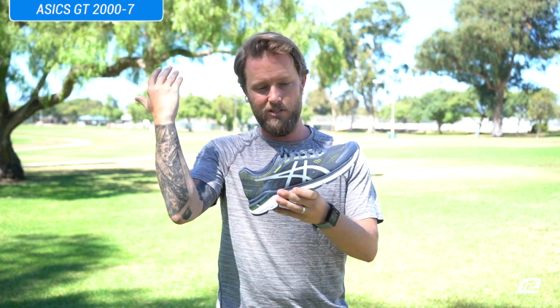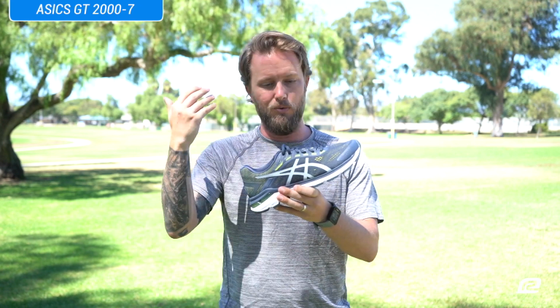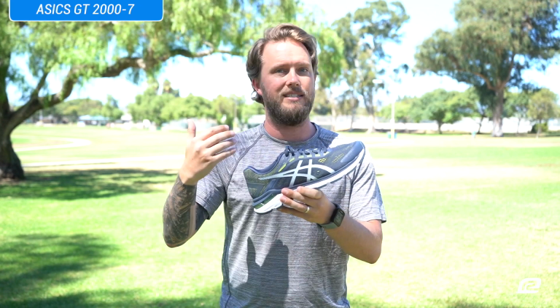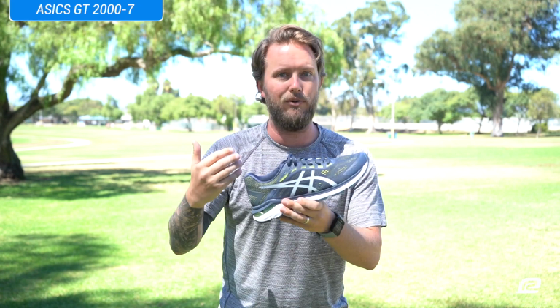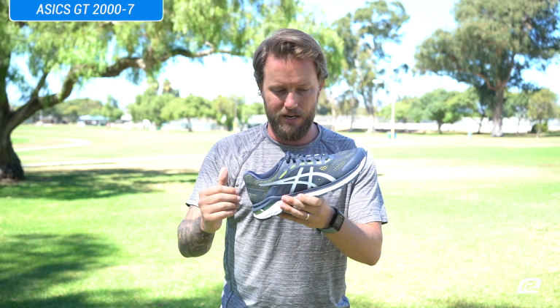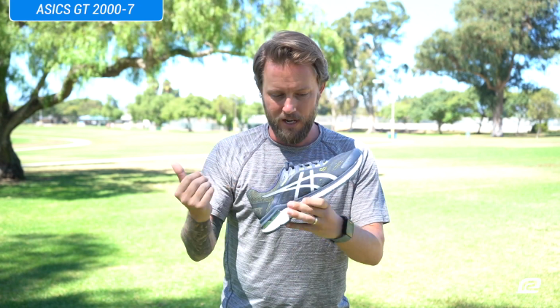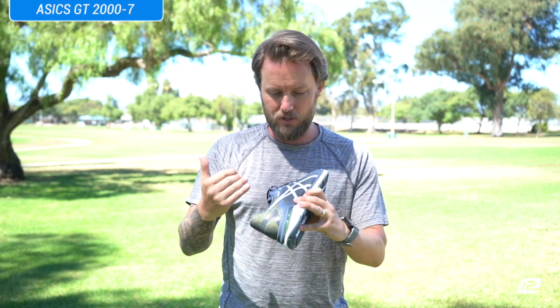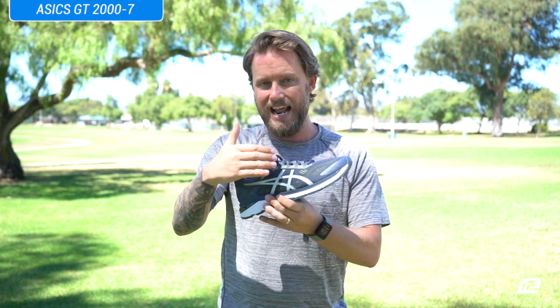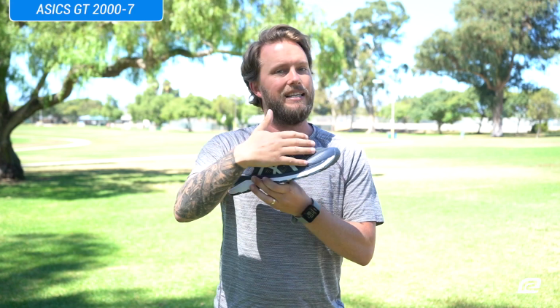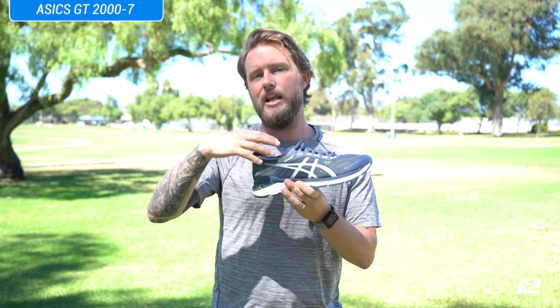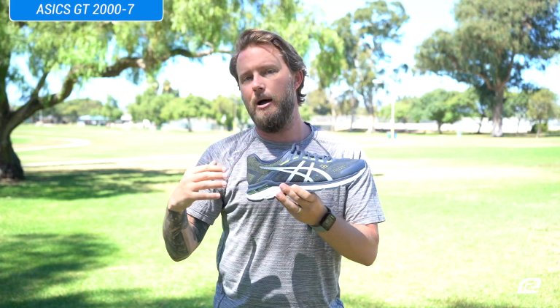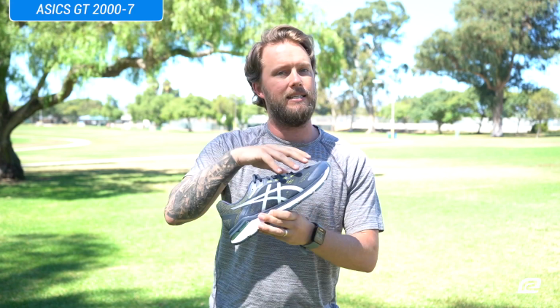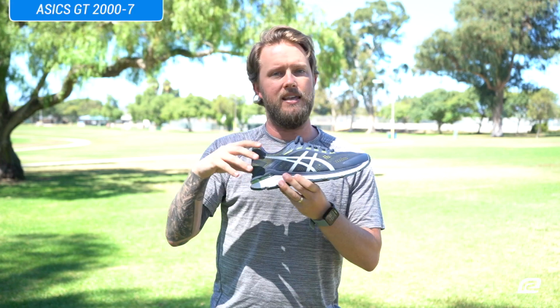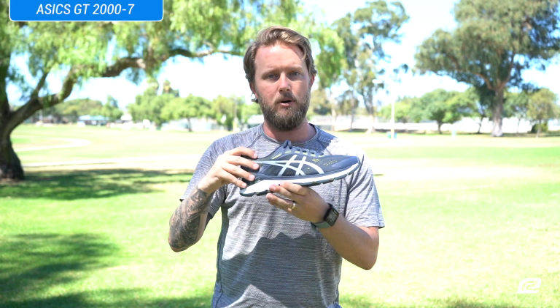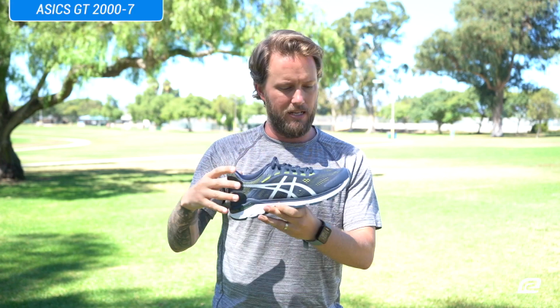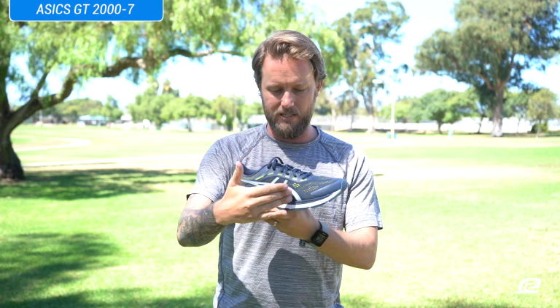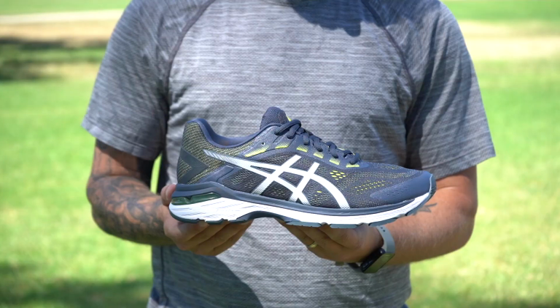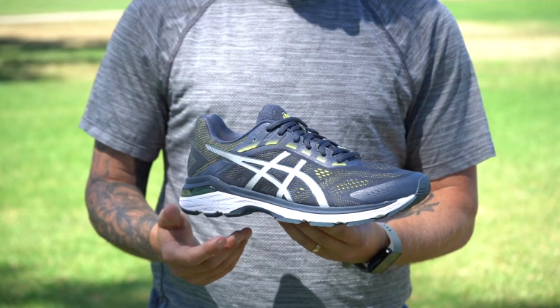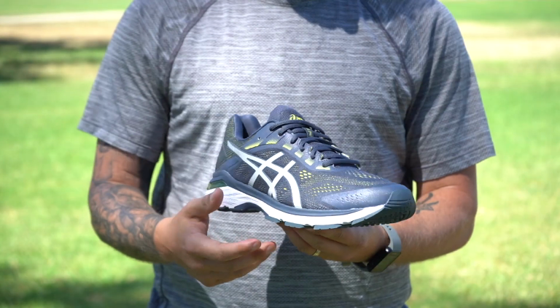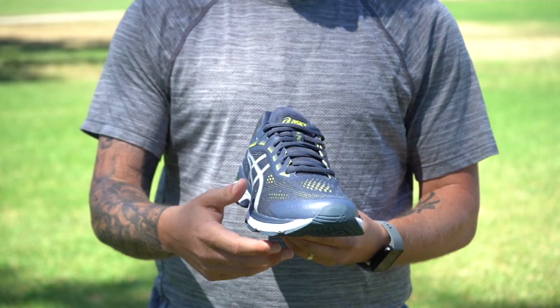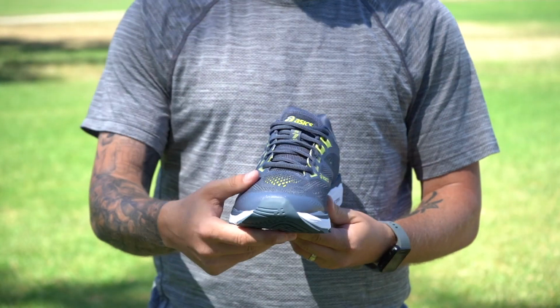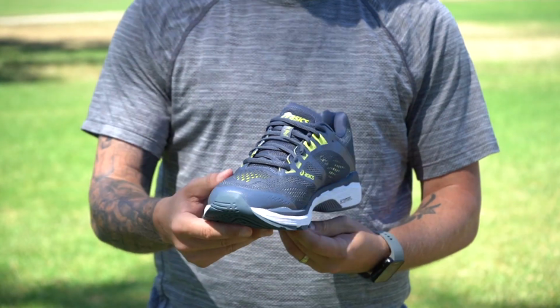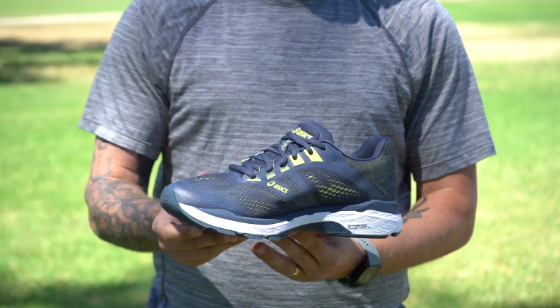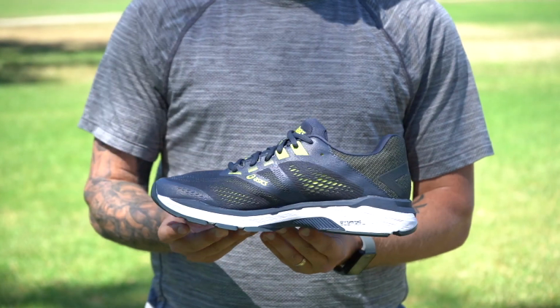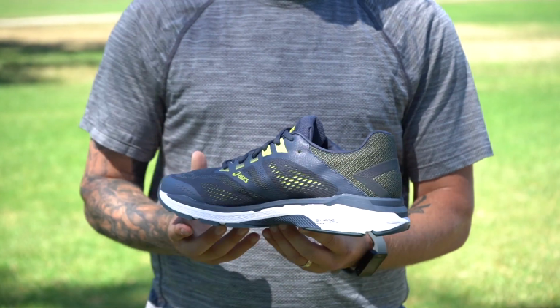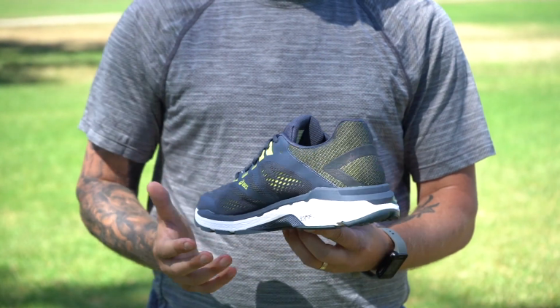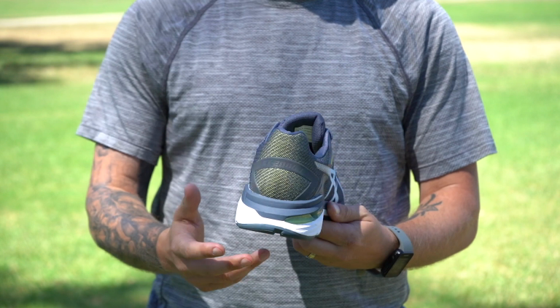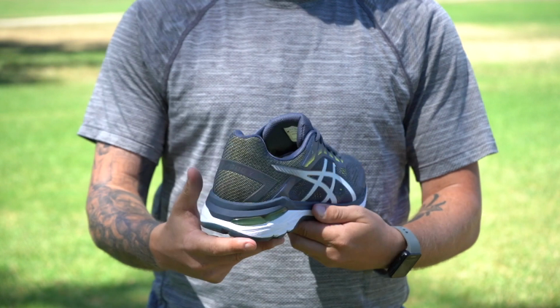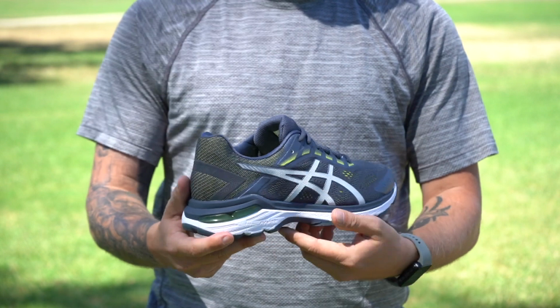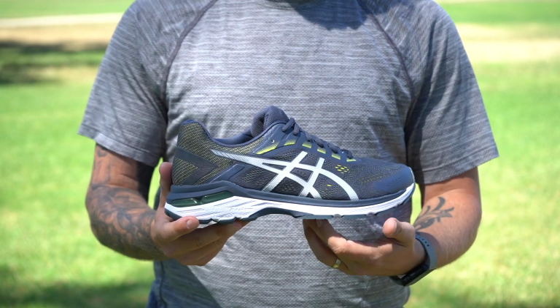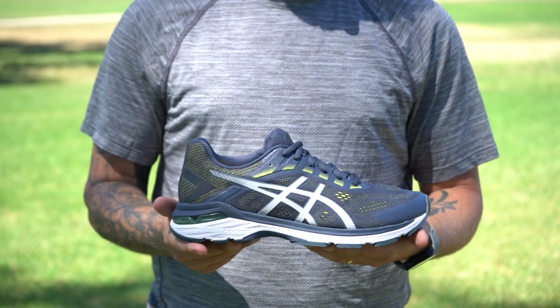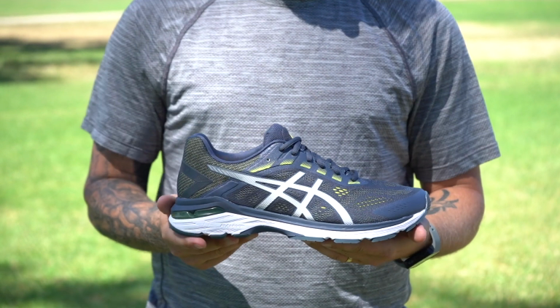Let's dive right in. There's not a ton of updates in the upper, but you can see it's super slick looking still. It's a really nice shoe — you can wear it indoors, outdoors, wherever you want.